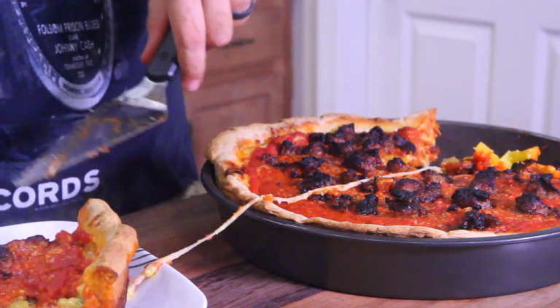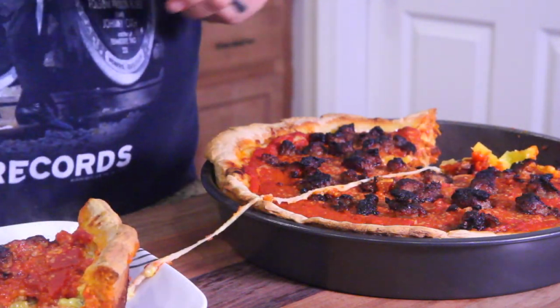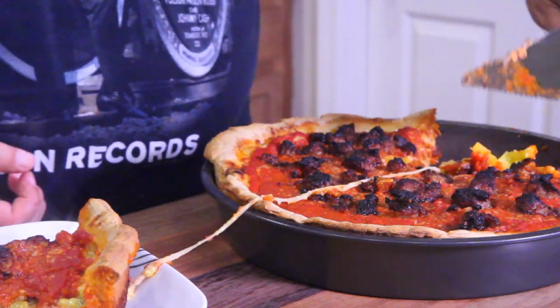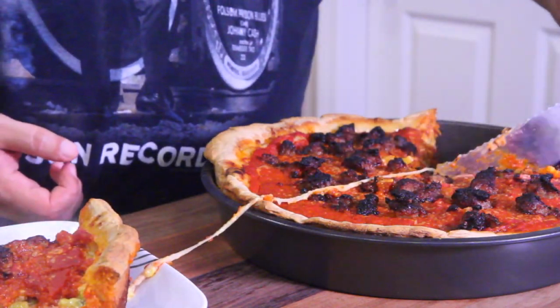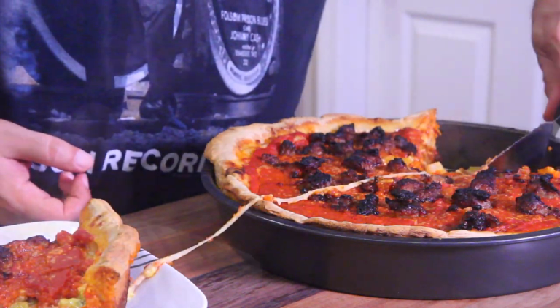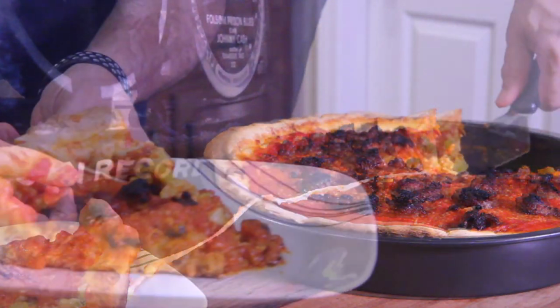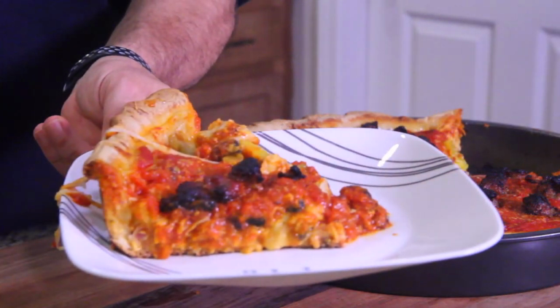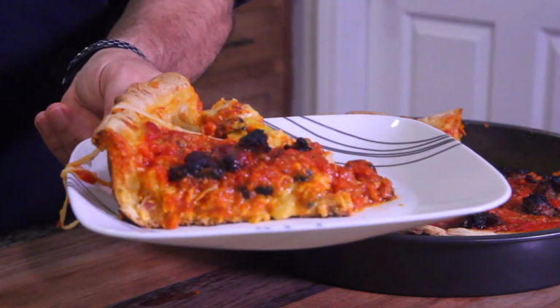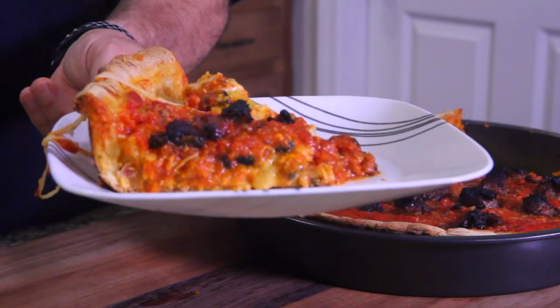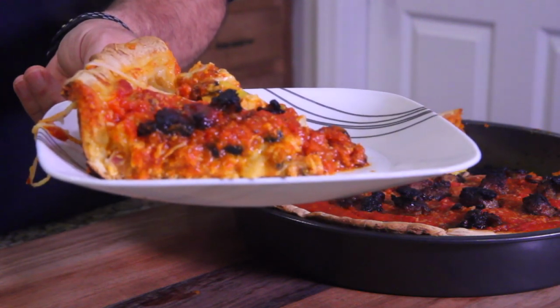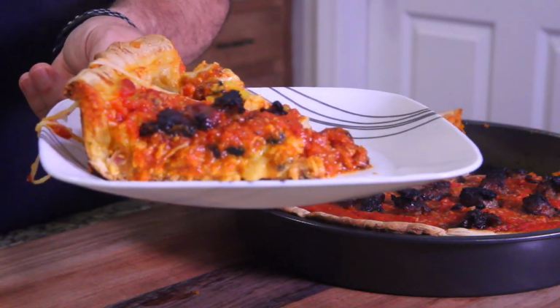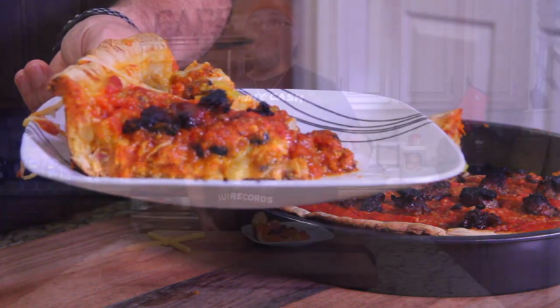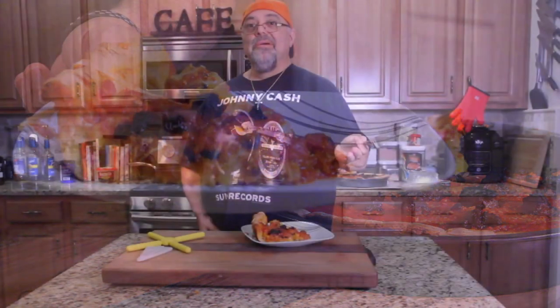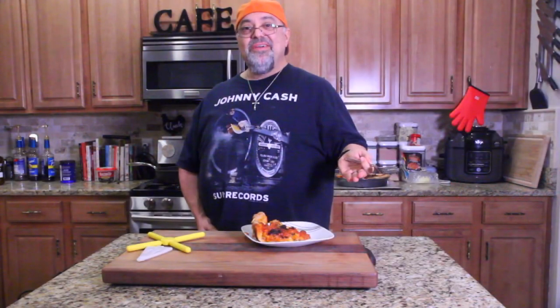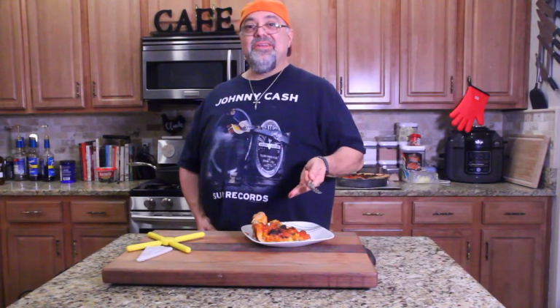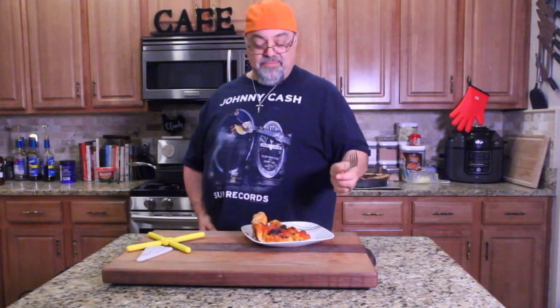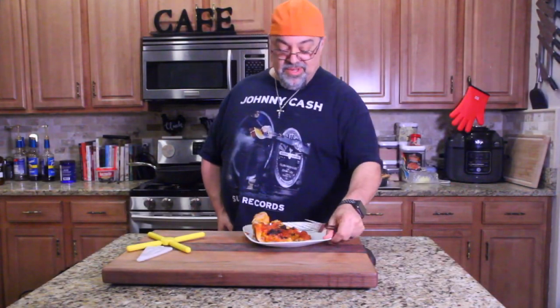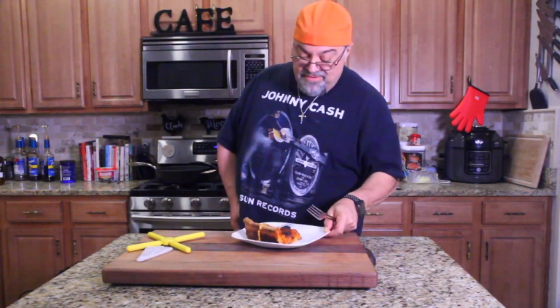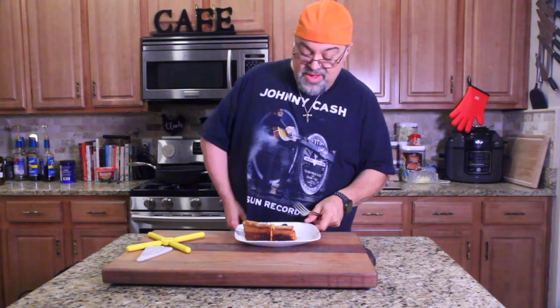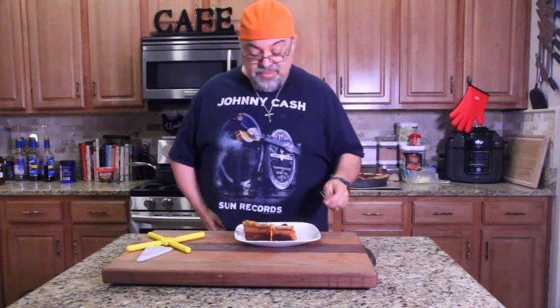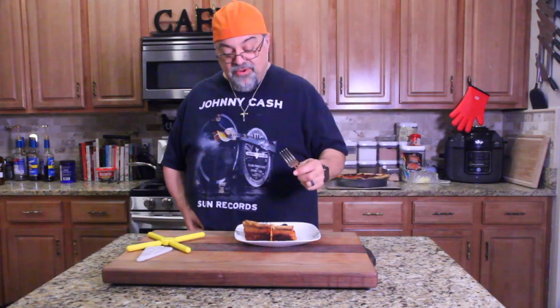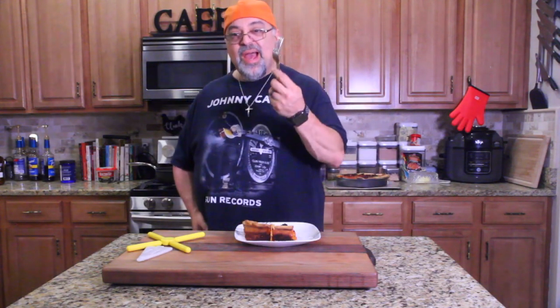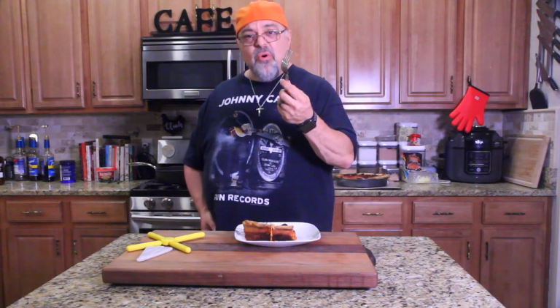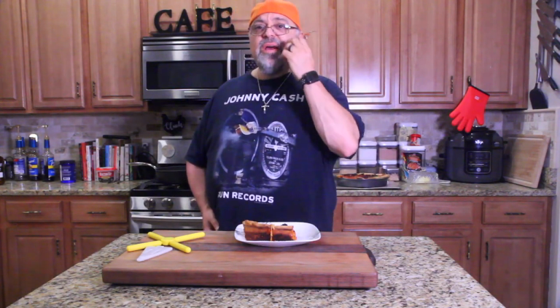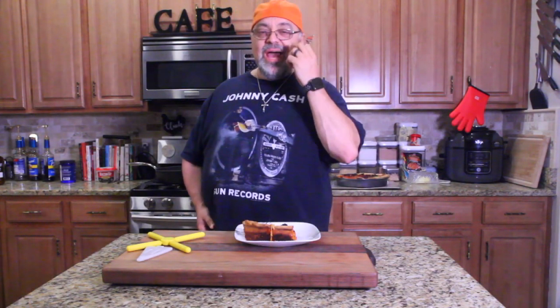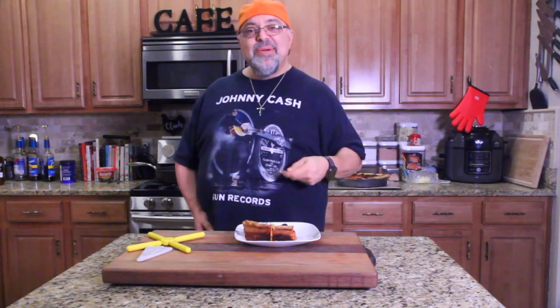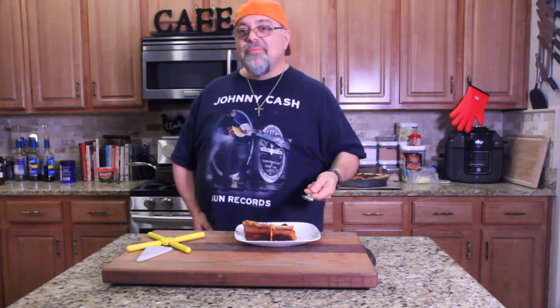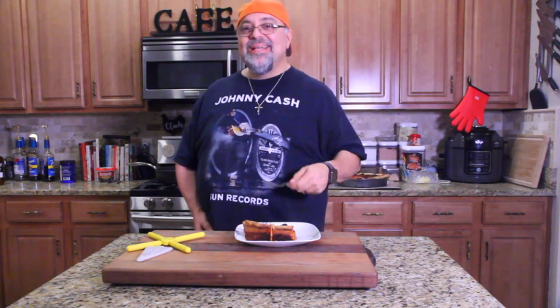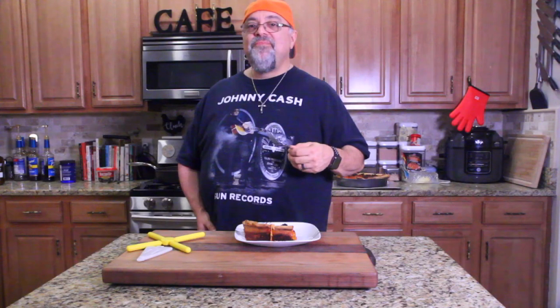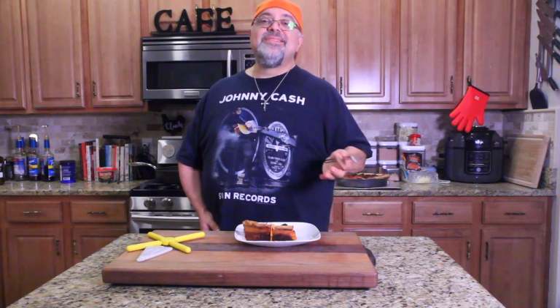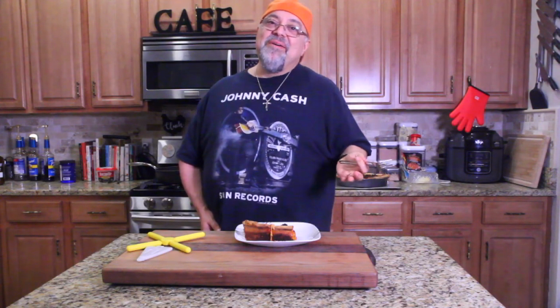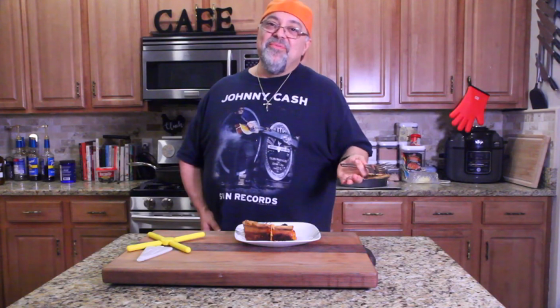There you go — got the slice out! Who figured I could do it? I pulled it off. Looks beautiful. Got my fork — I'm not picking this up with my hands, sorry, my family's from New York.